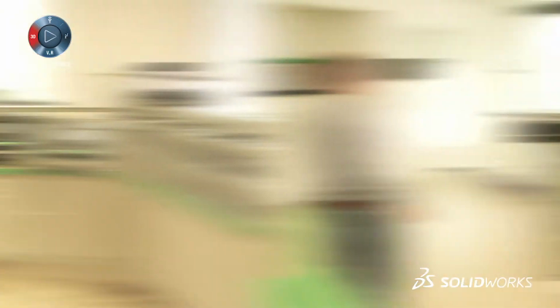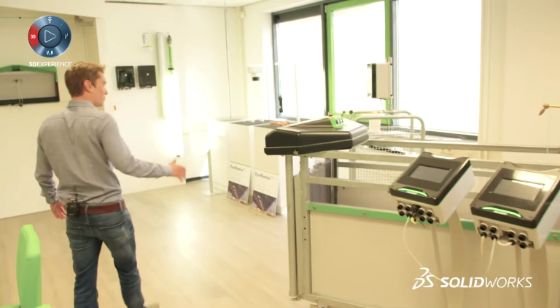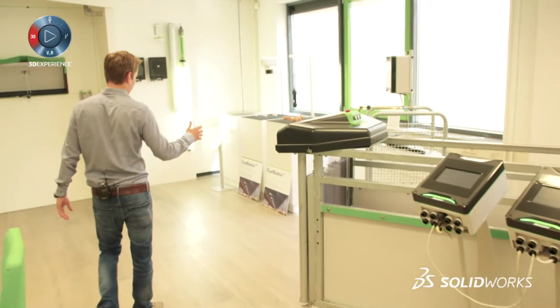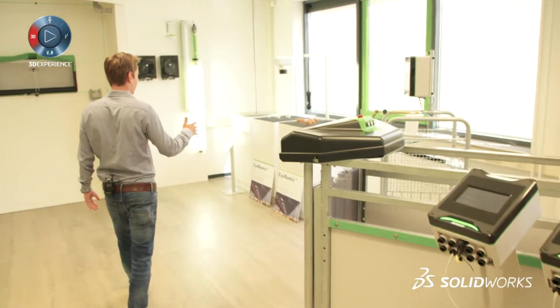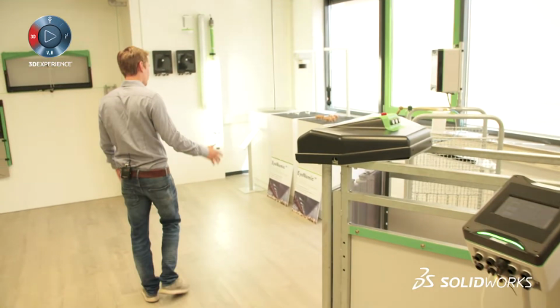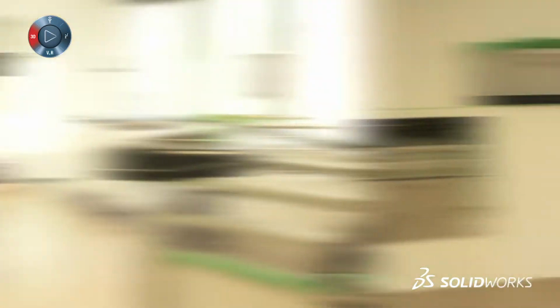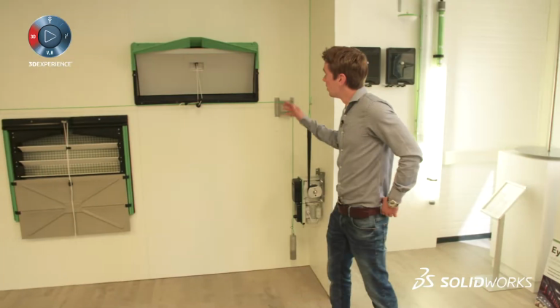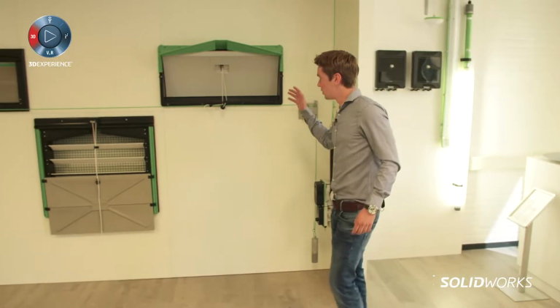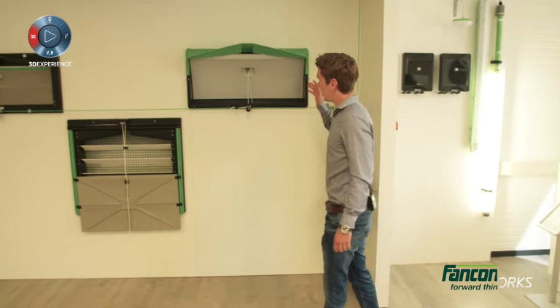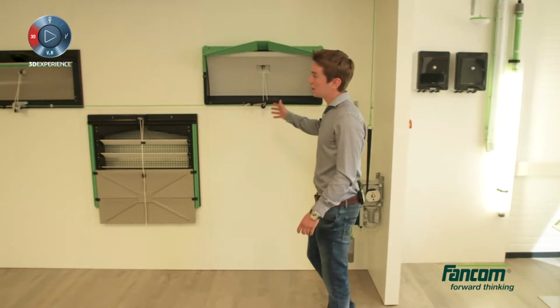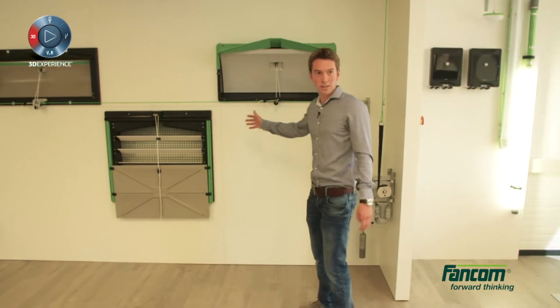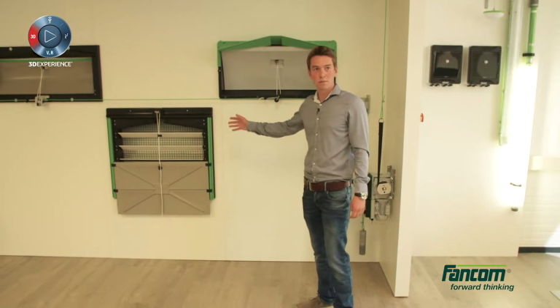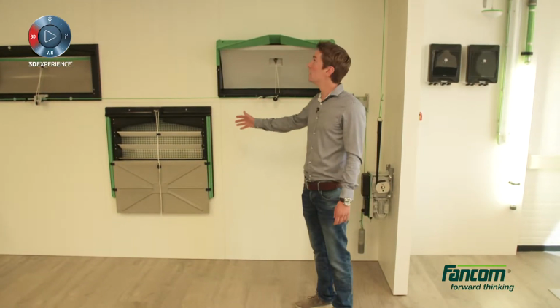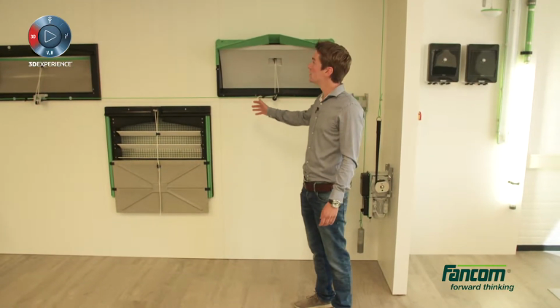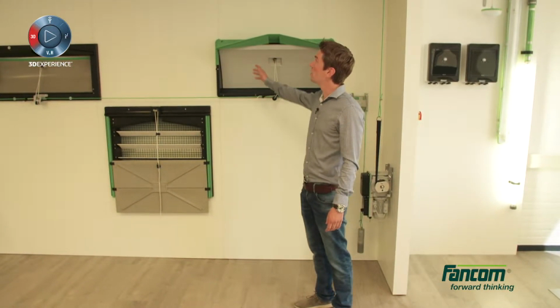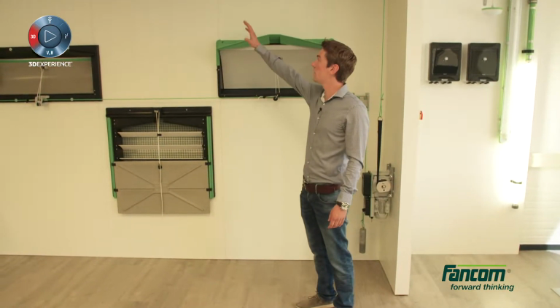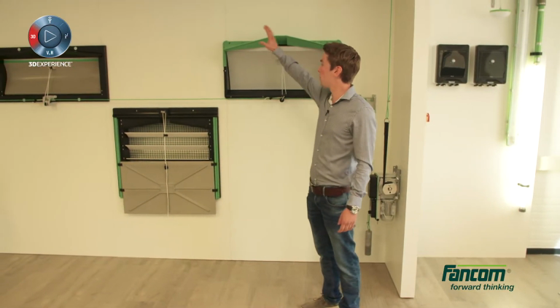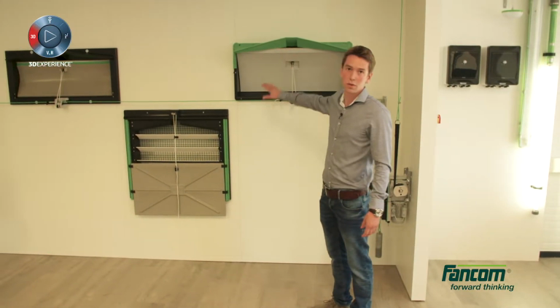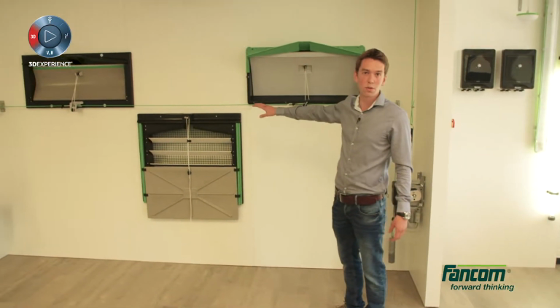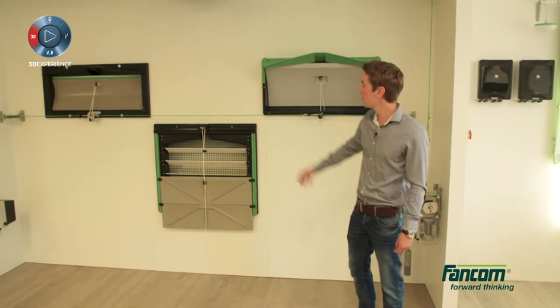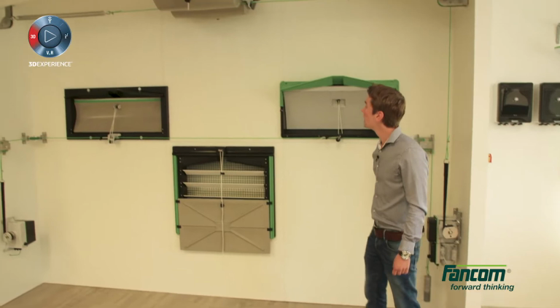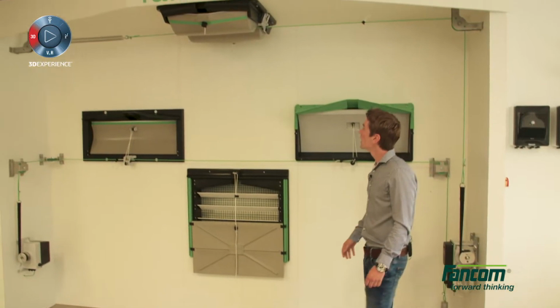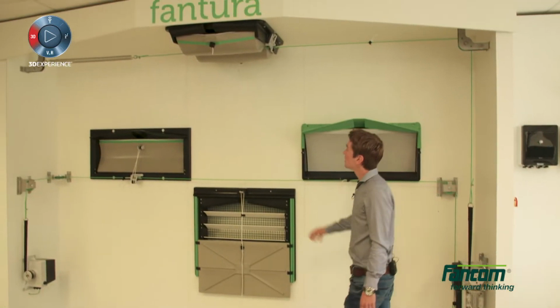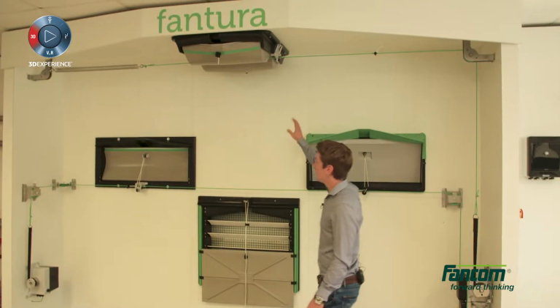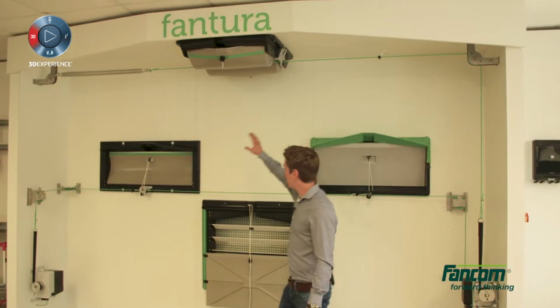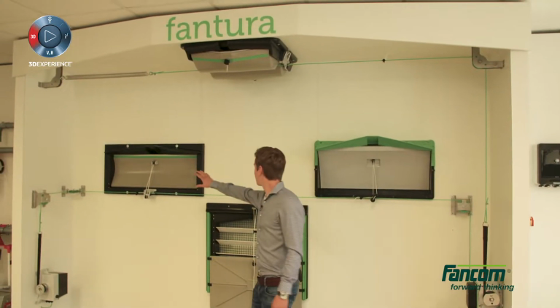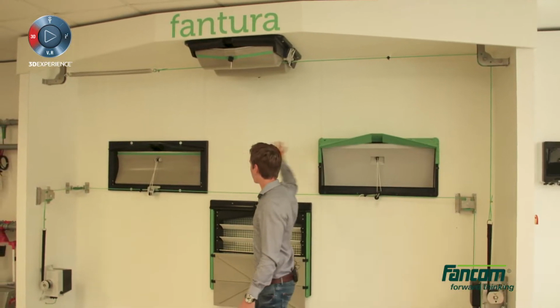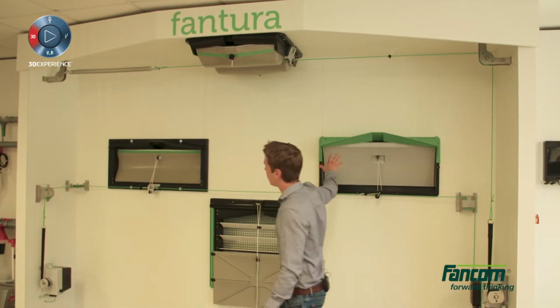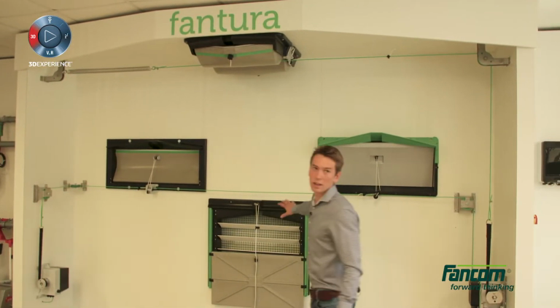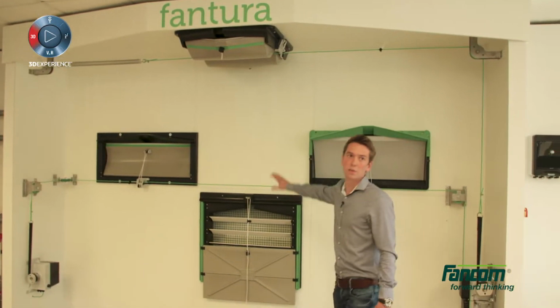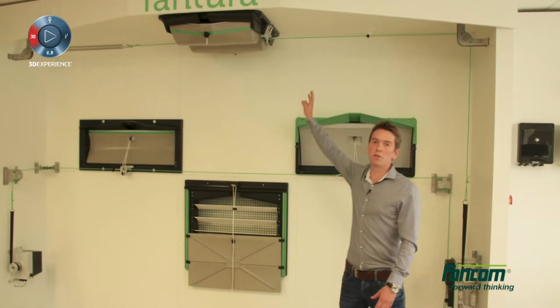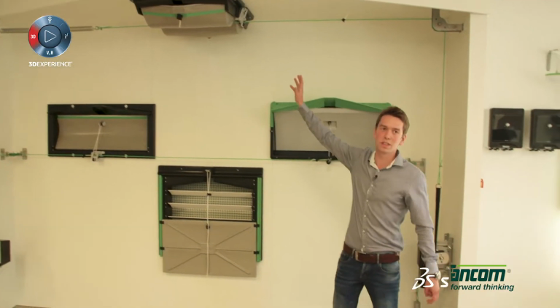We also produce sensors, but we also make our air inlets. We've already developed four of our own, and you can see them right here. We have three for a wall inlet and one for the ceiling.